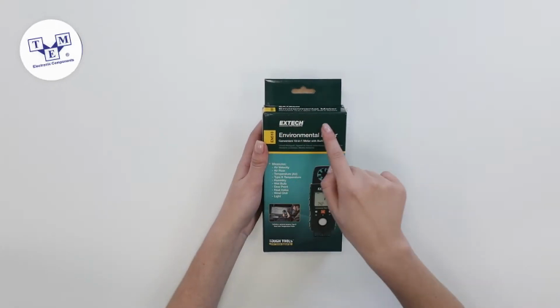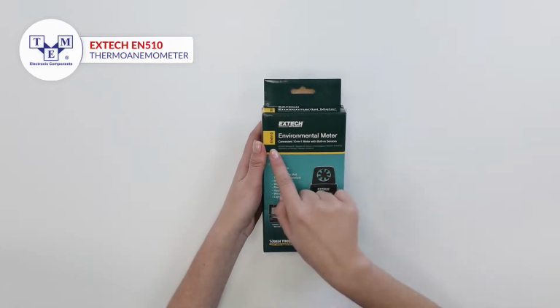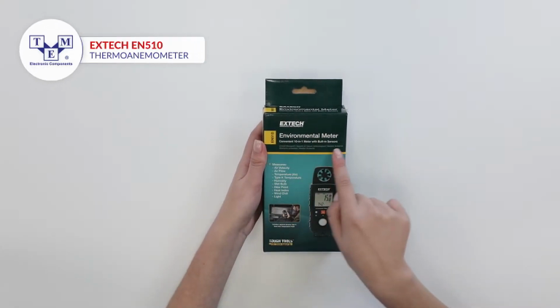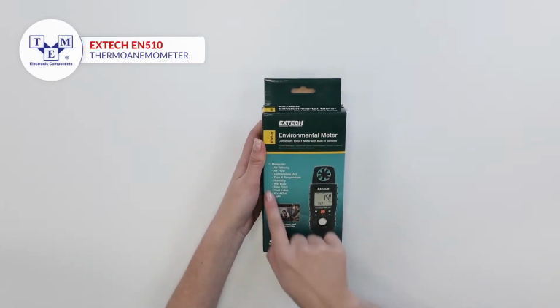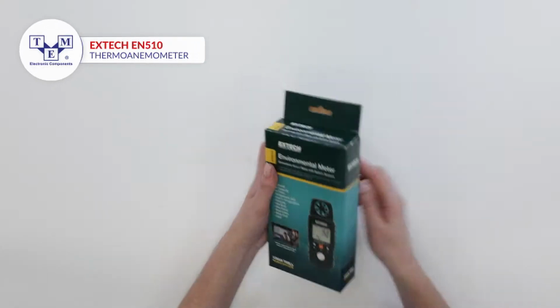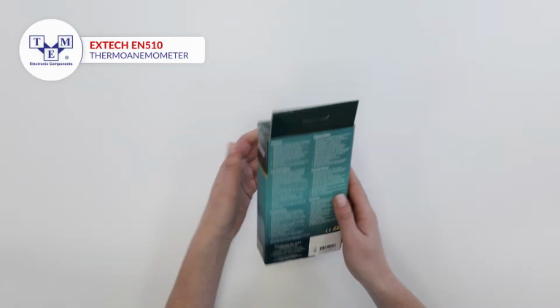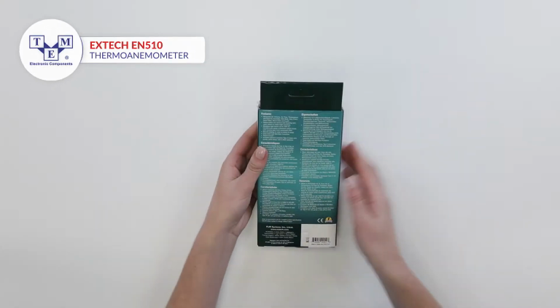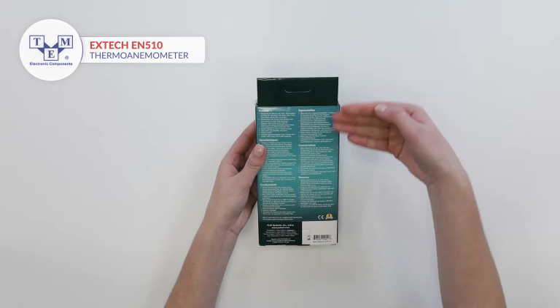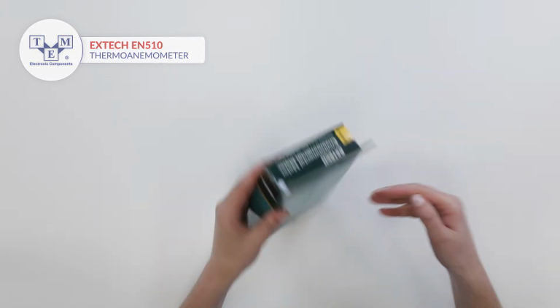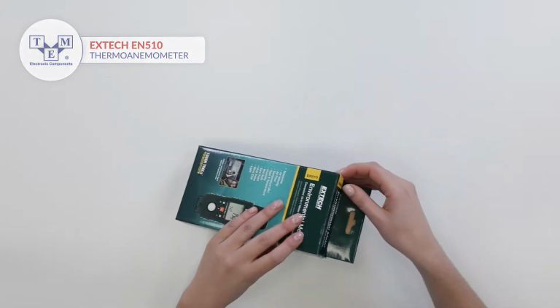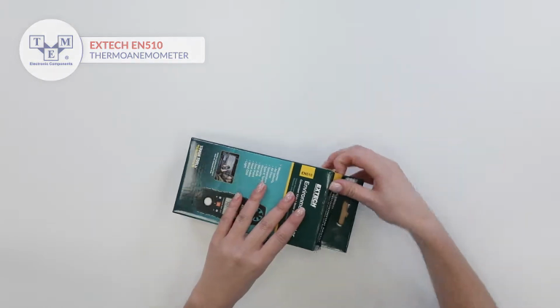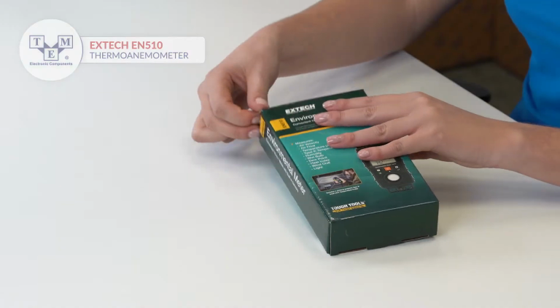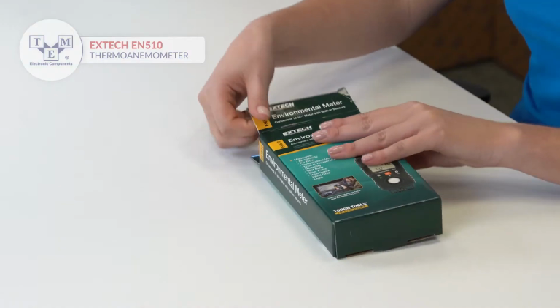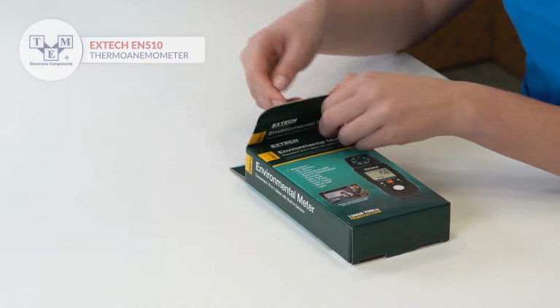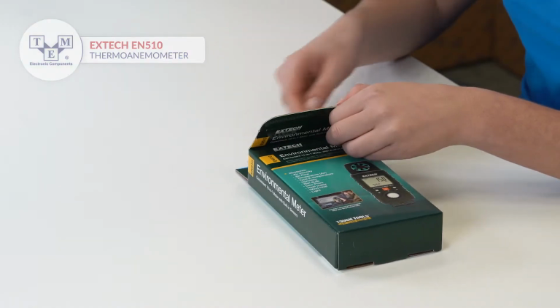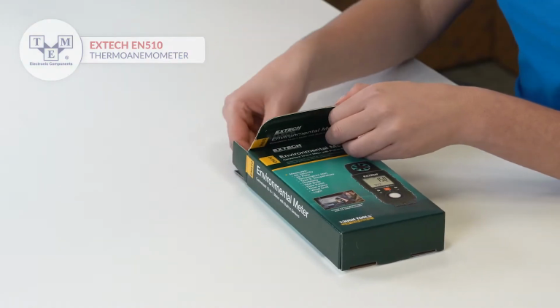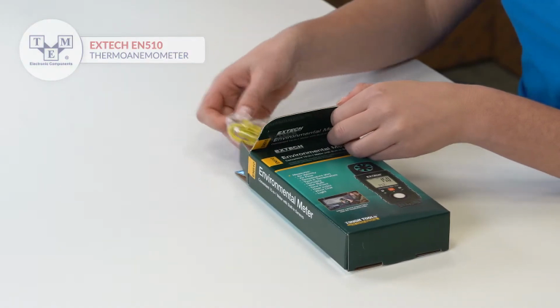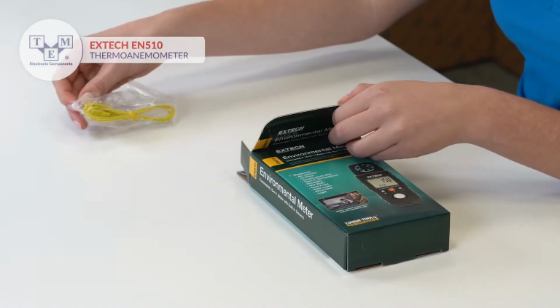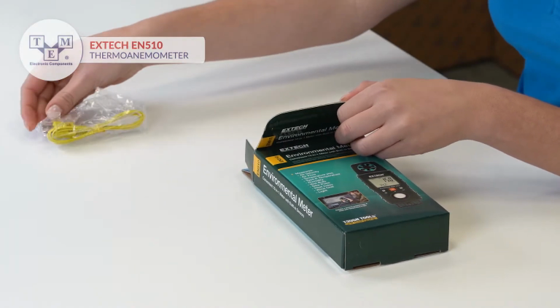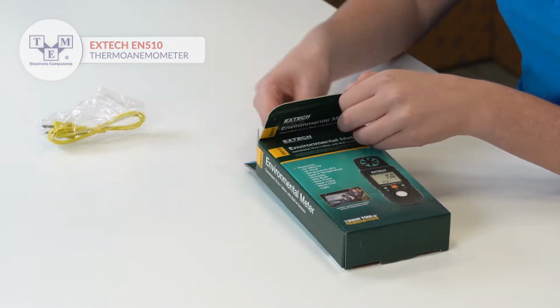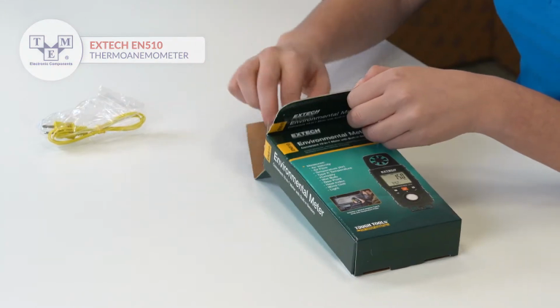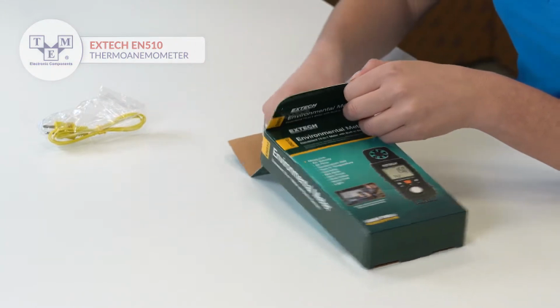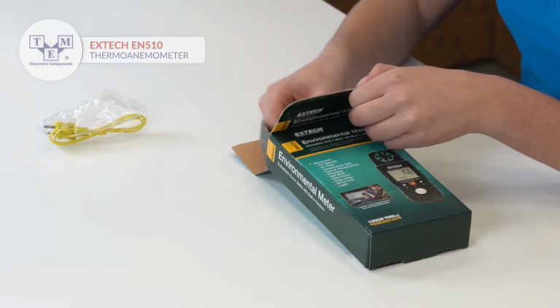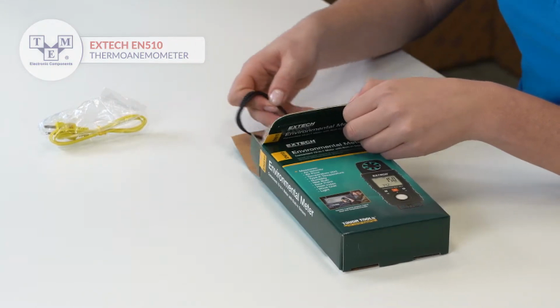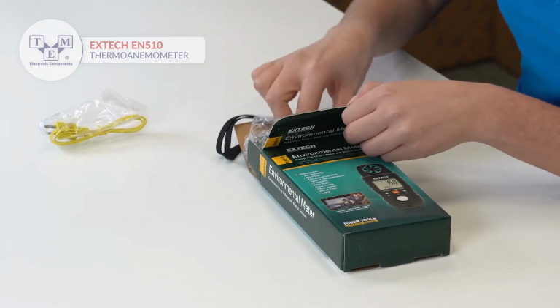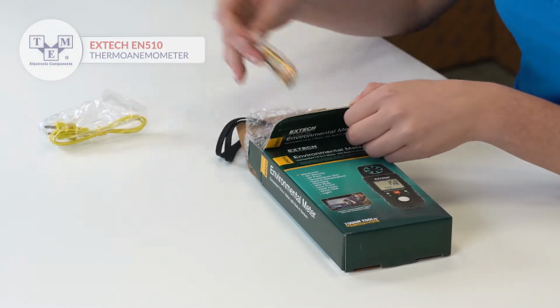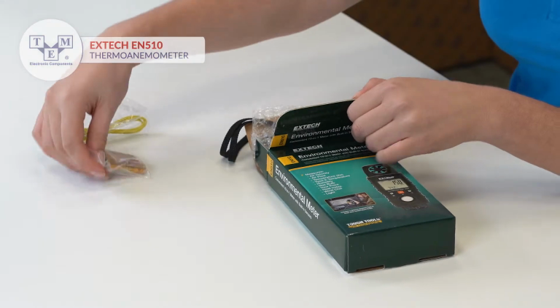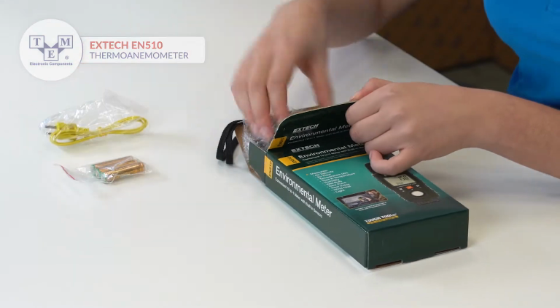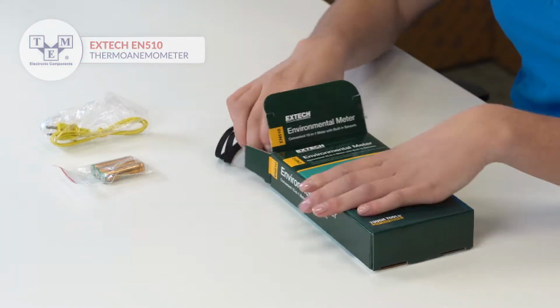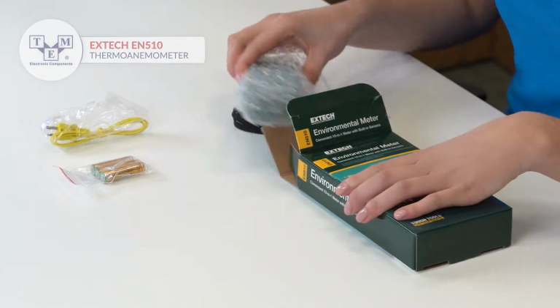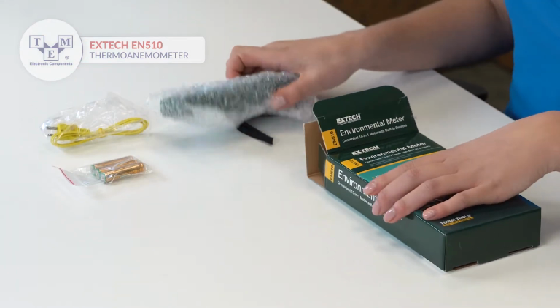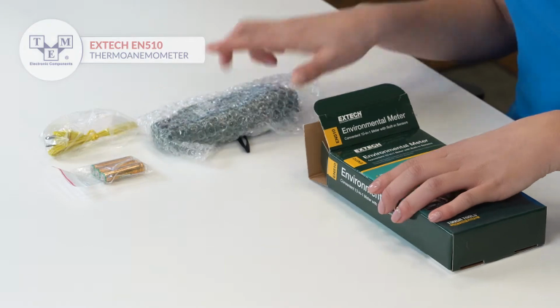The Extech EN510 is a 10-in-1 environmental meter that measures air velocity, airflow, air temperature, type K temperature, heat index, humidity, wet bulb, dew point, wind chill, and light level.